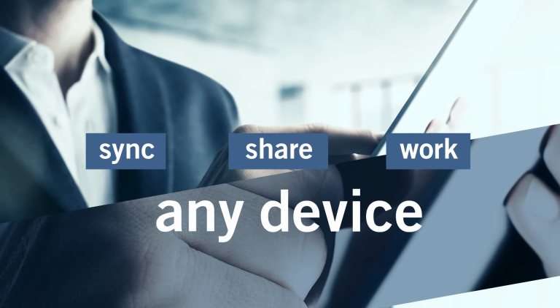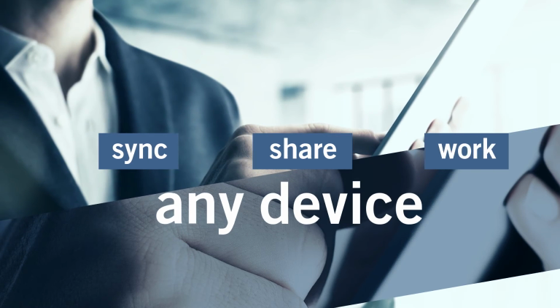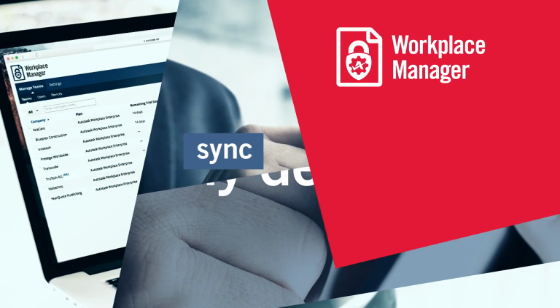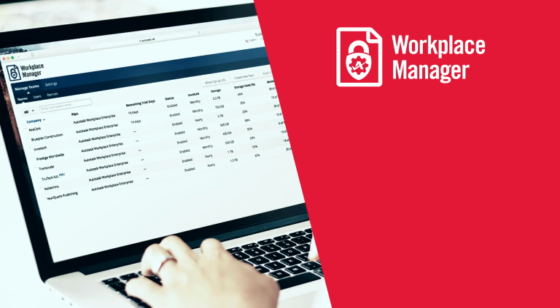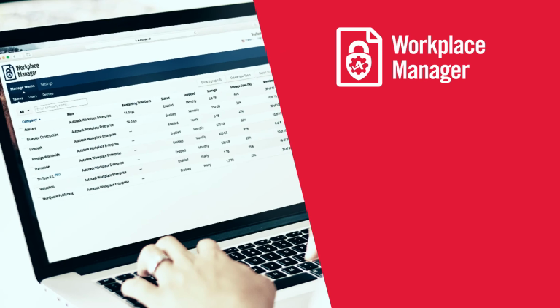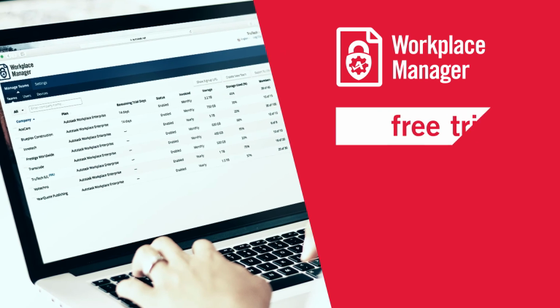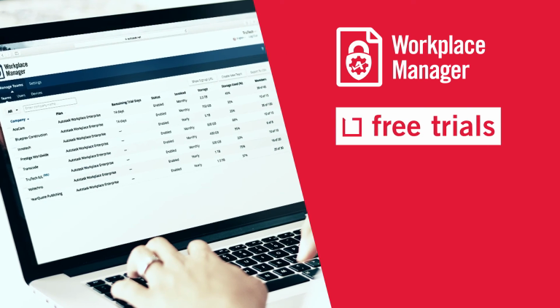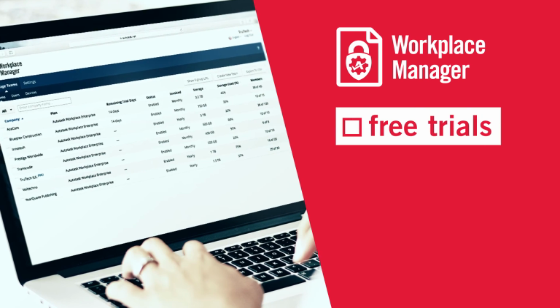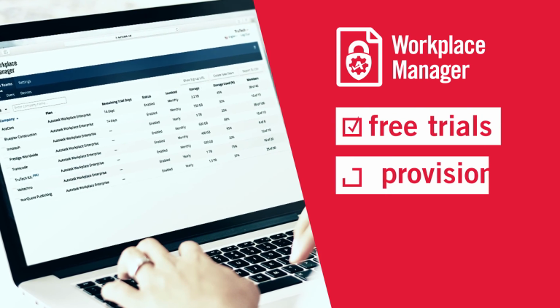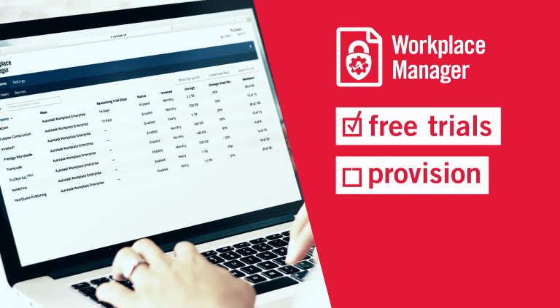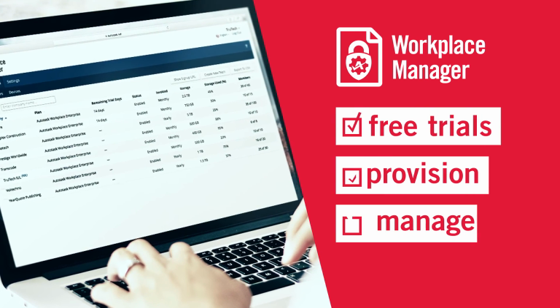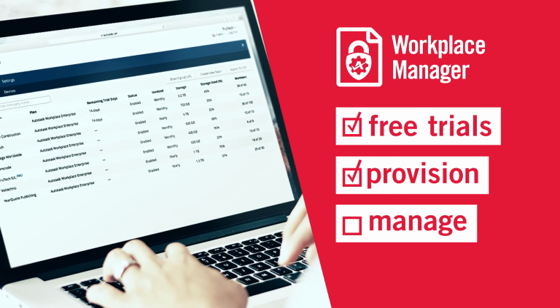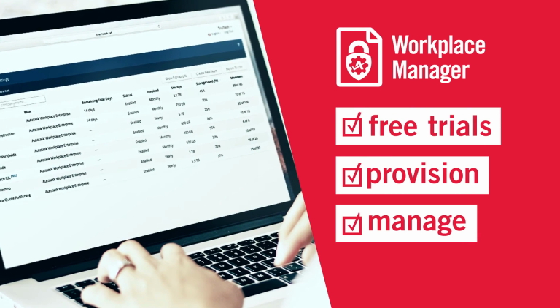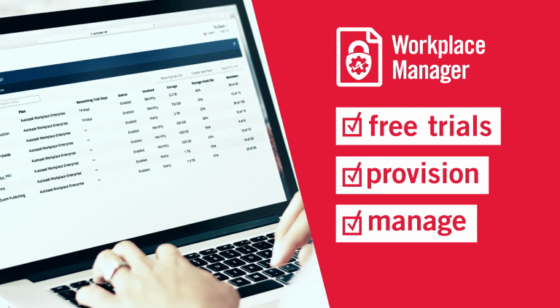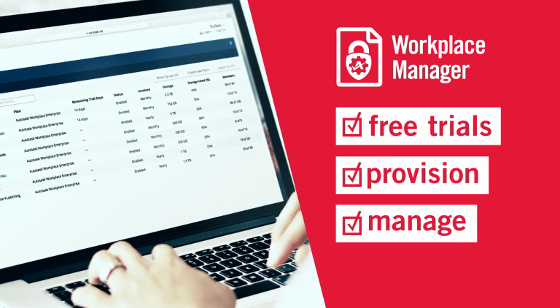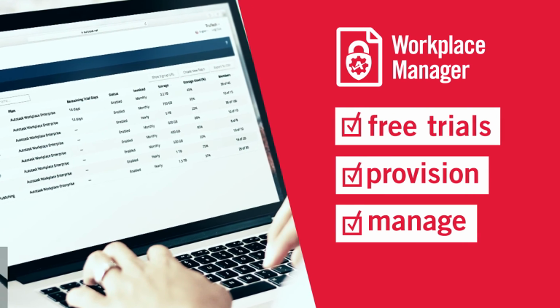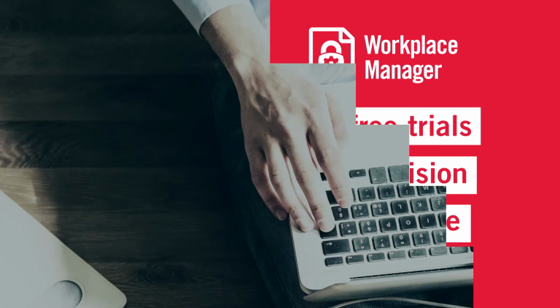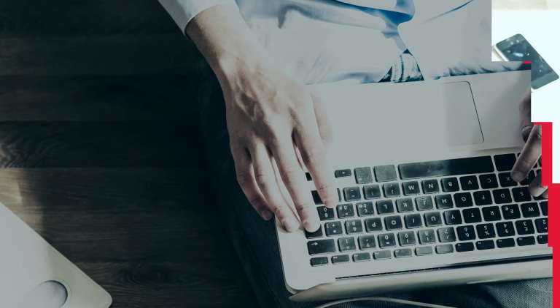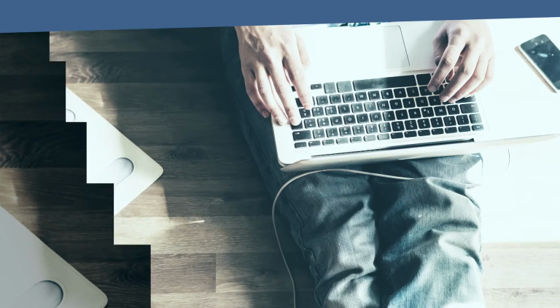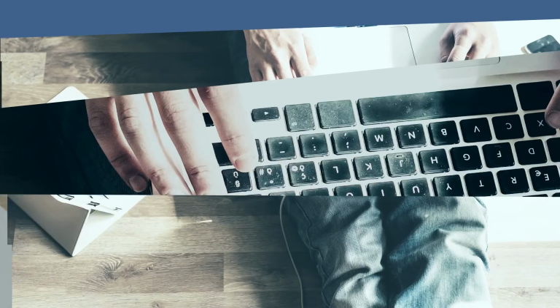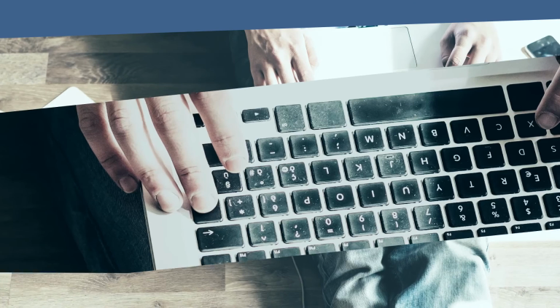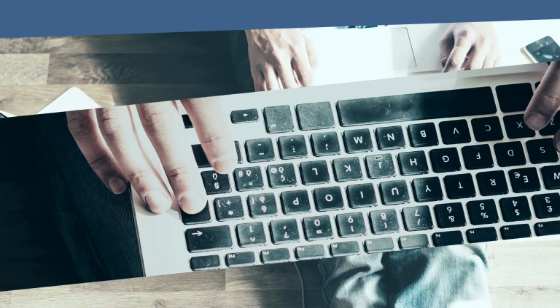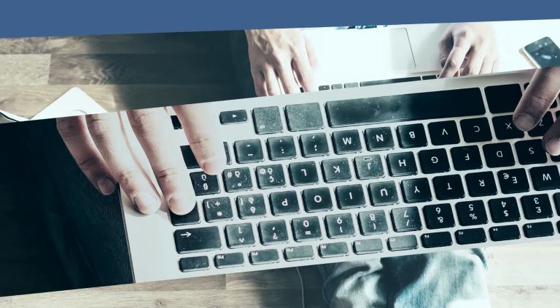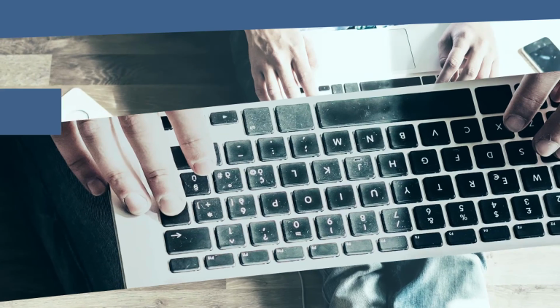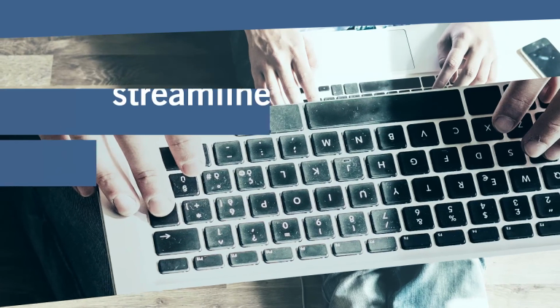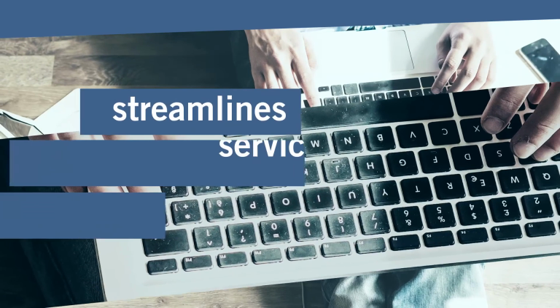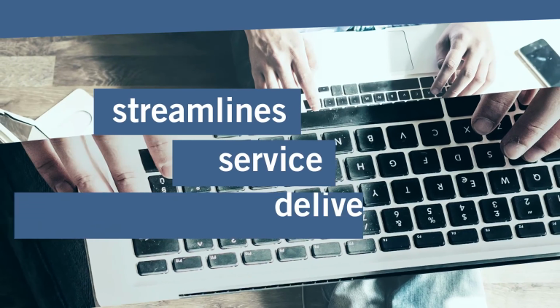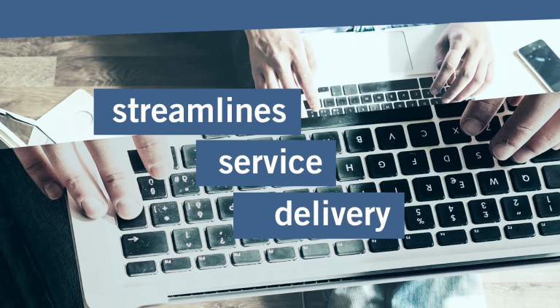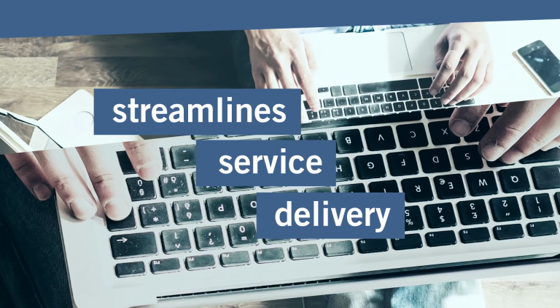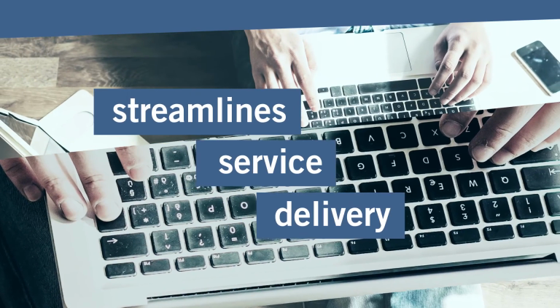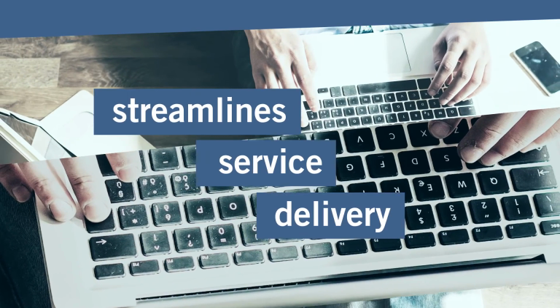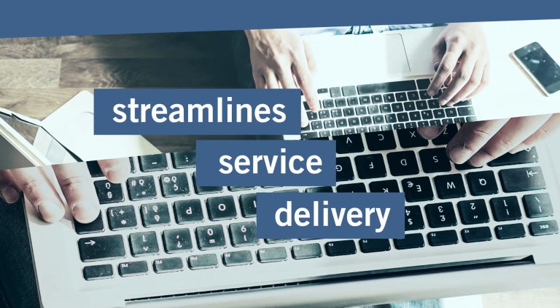Workplace Manager lets you offer free trials, provision, and manage your client accounts. Best of all, integration with Autotask's PSA streamlines service delivery every step of the way.